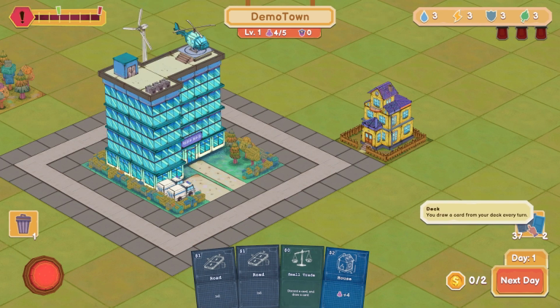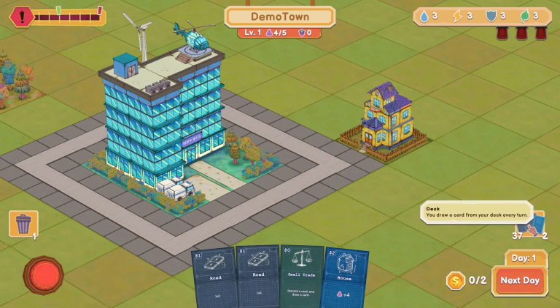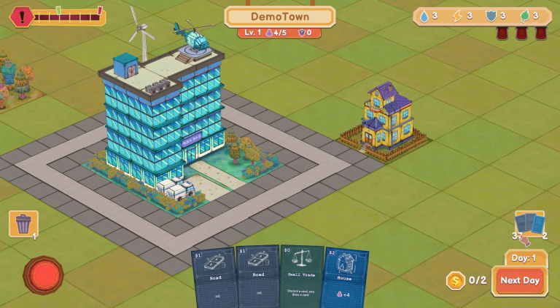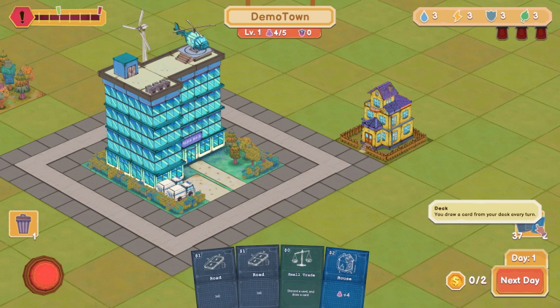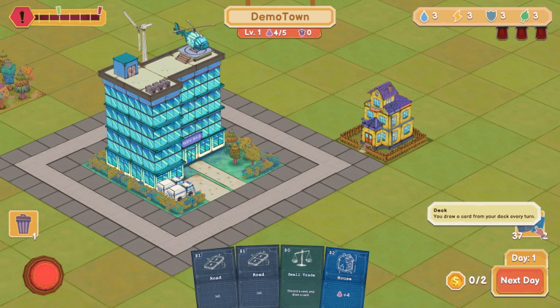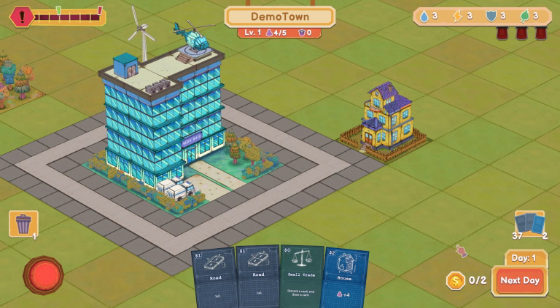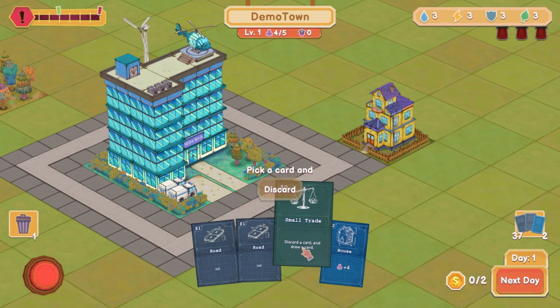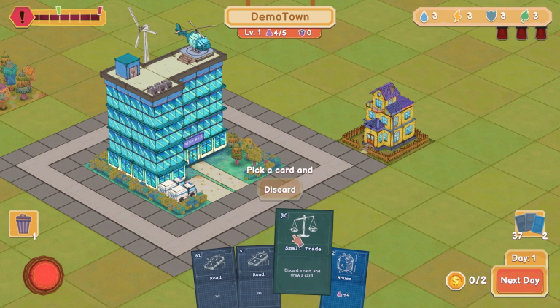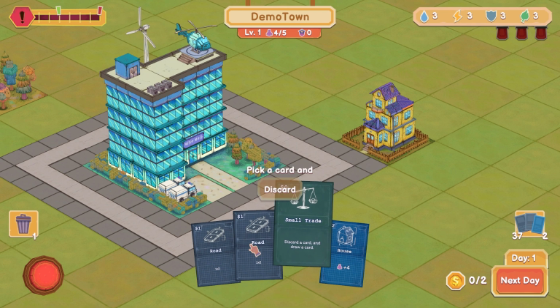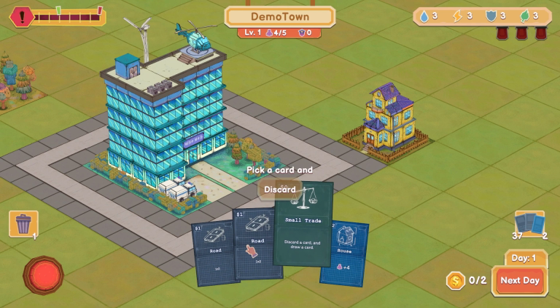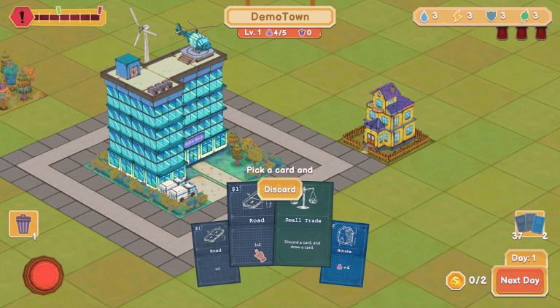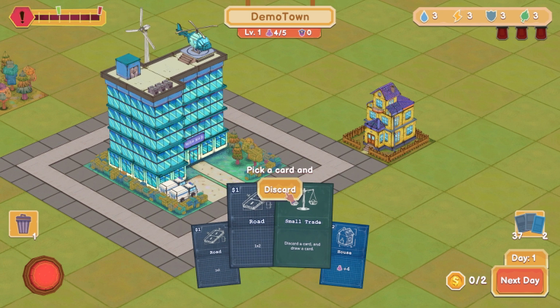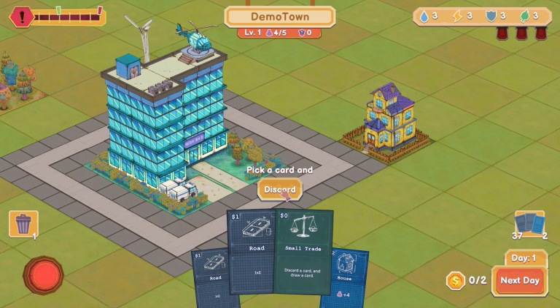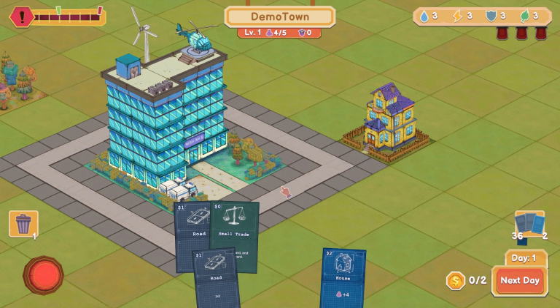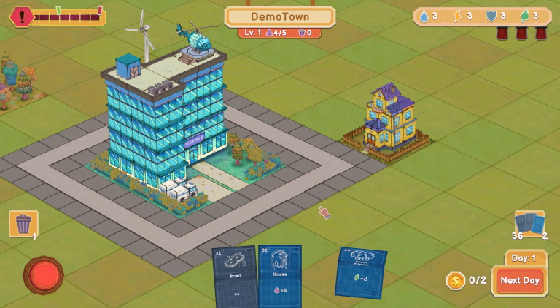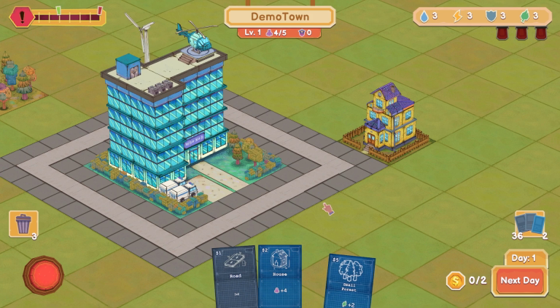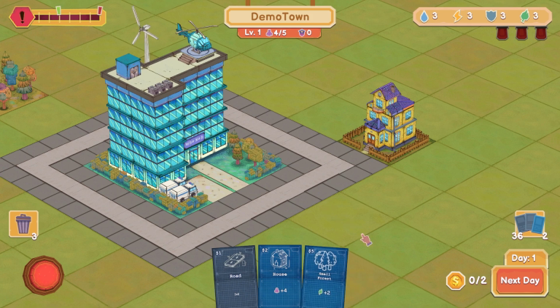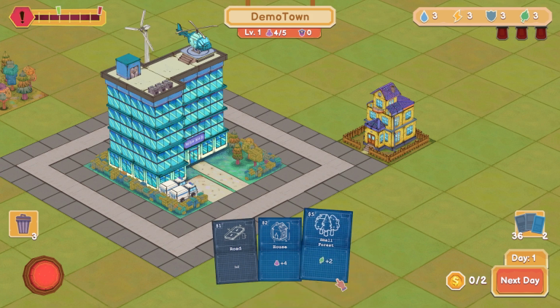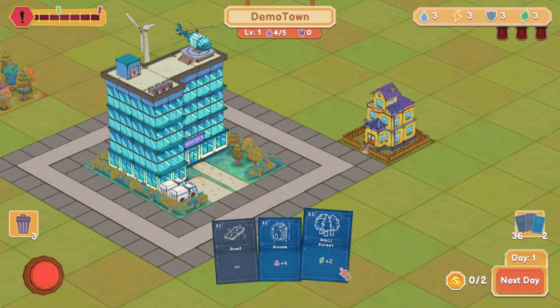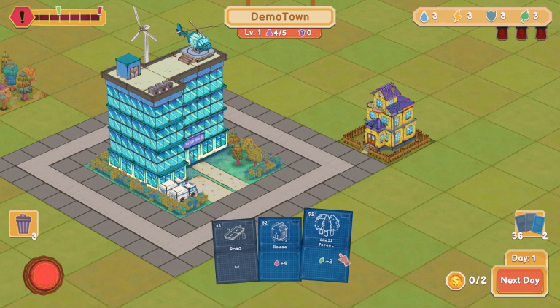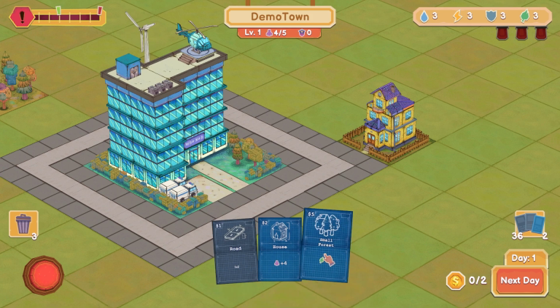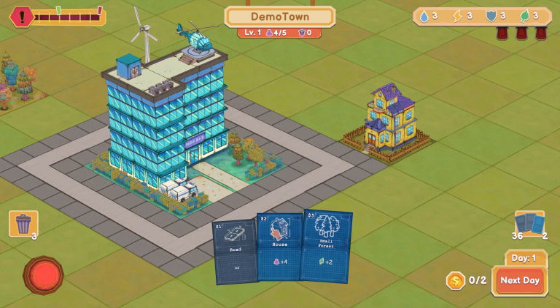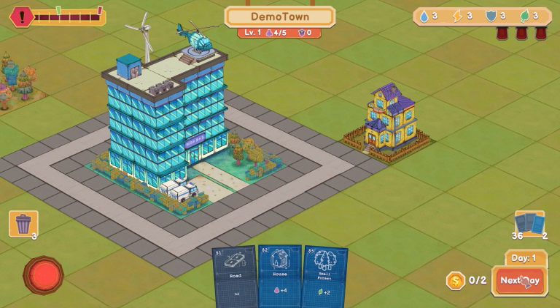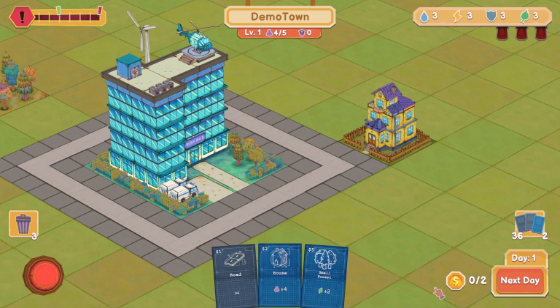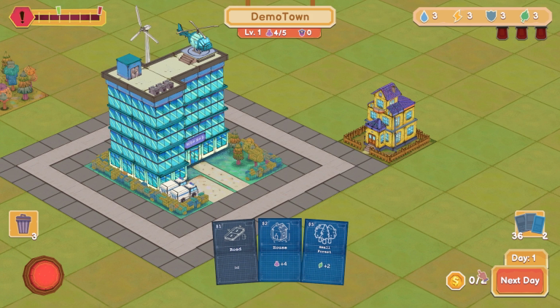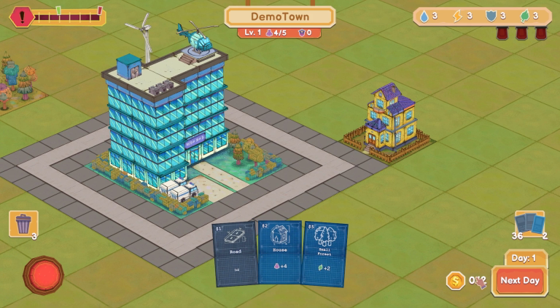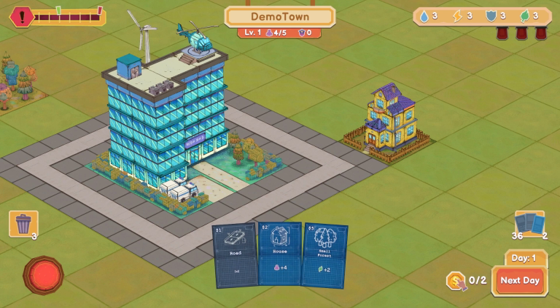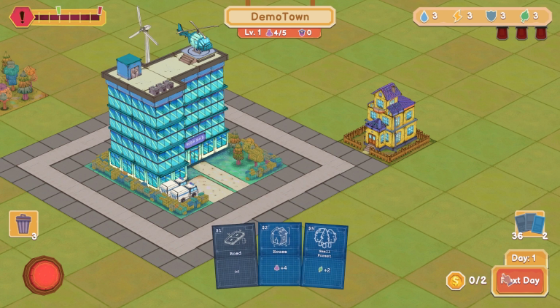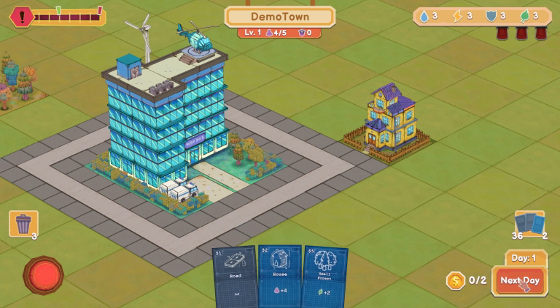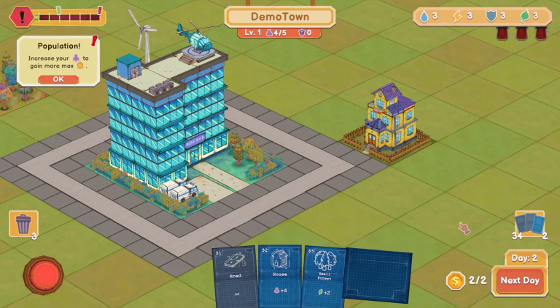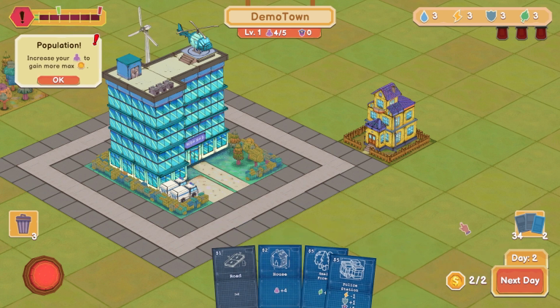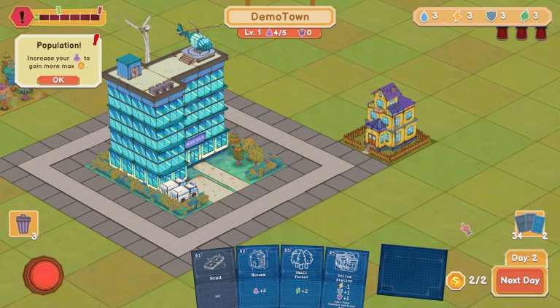You draw a card from the deck every turn. Pick a card and discard. Let's trade this out — and we drew a small forest. I guess we don't have the money to do these things. Our money is like our energy, I get it. It's like the Slay the Spire energy mechanic.